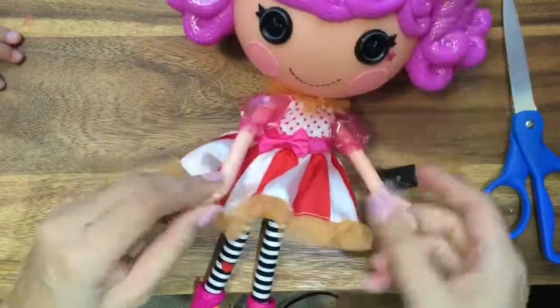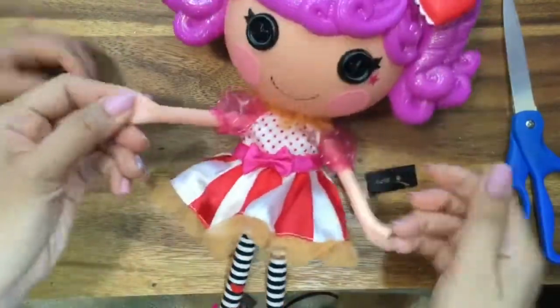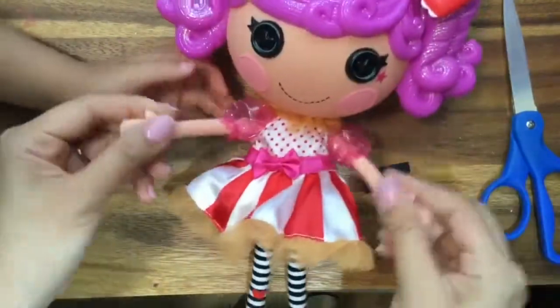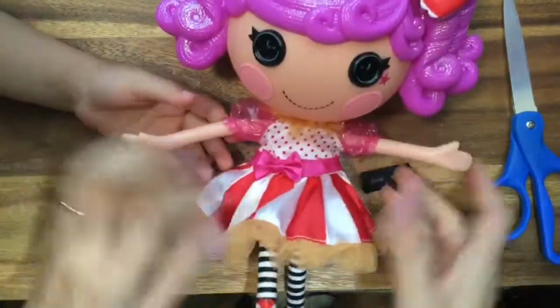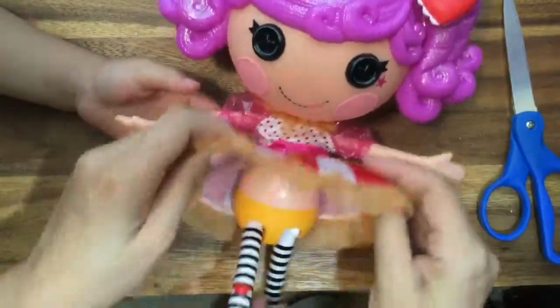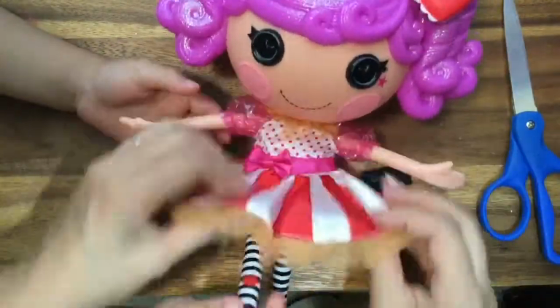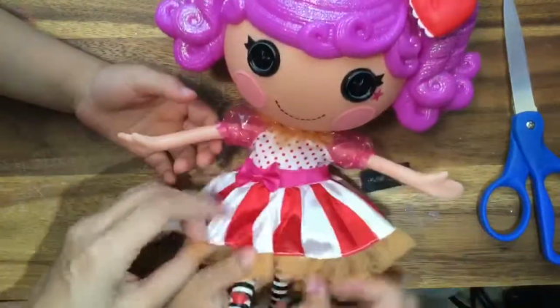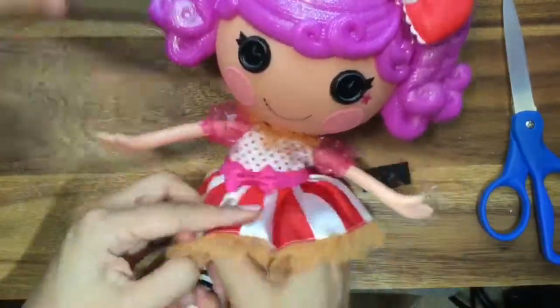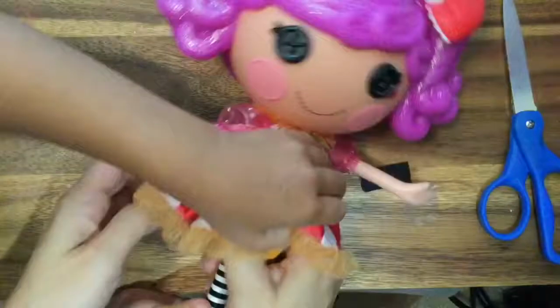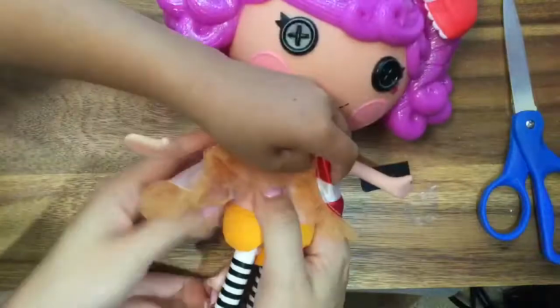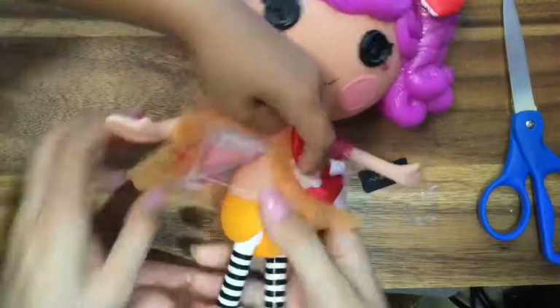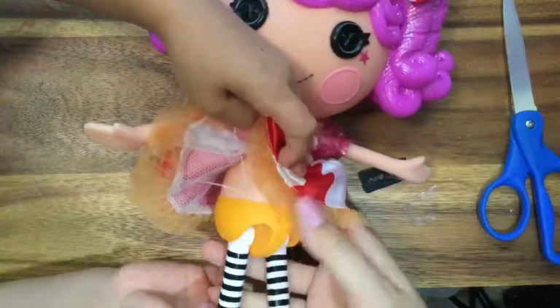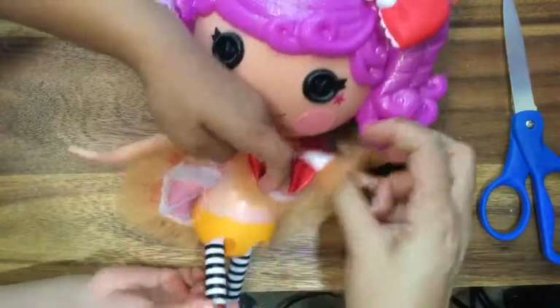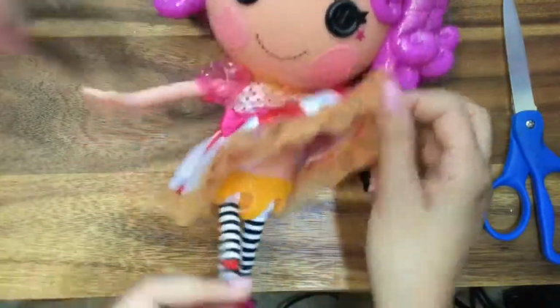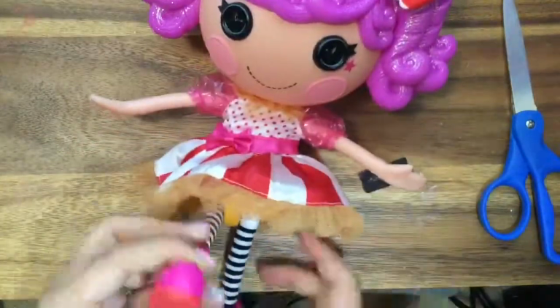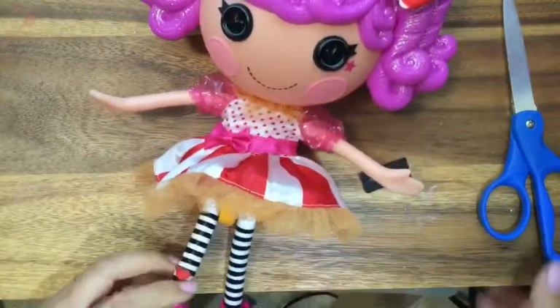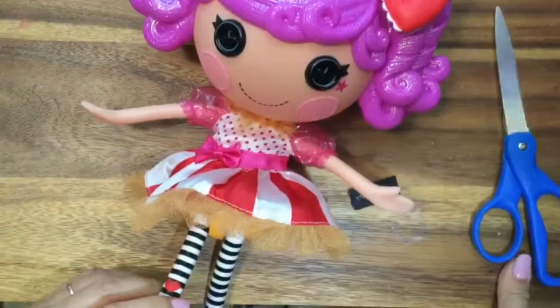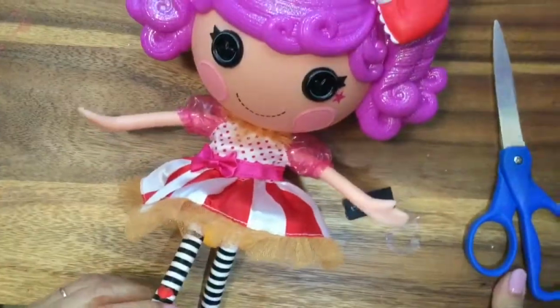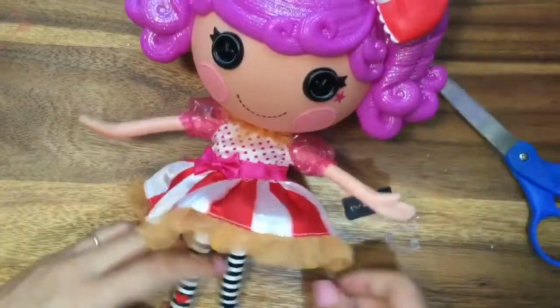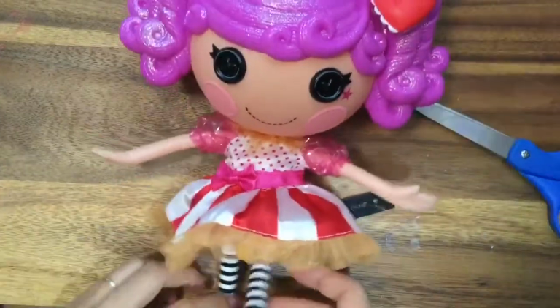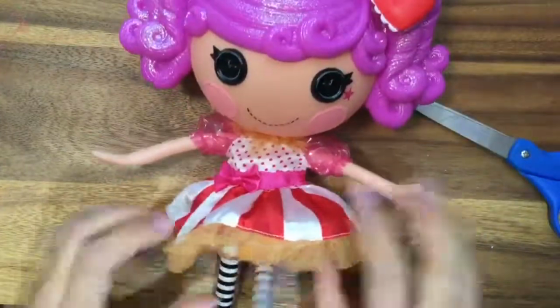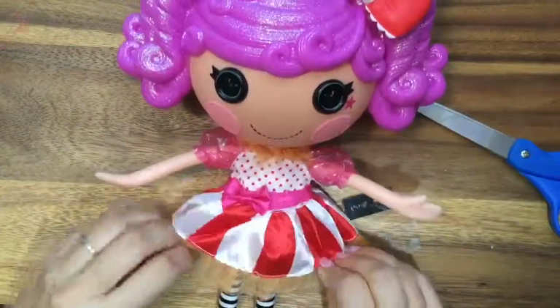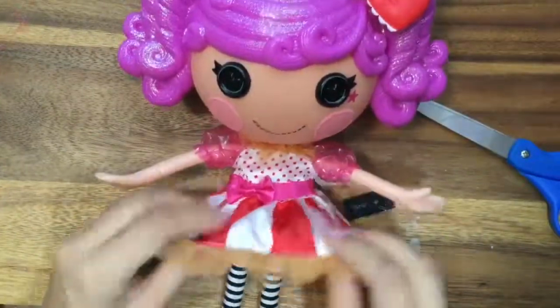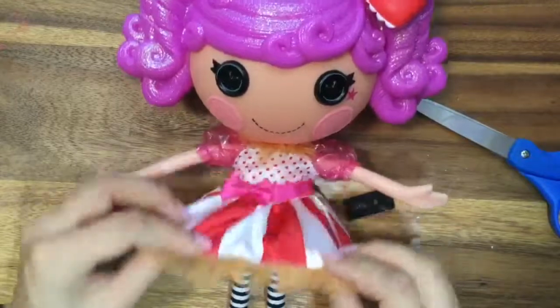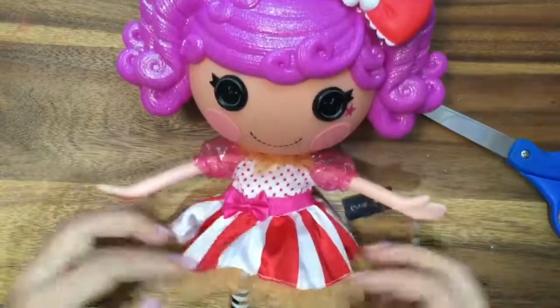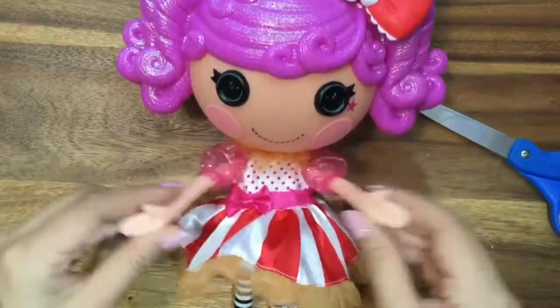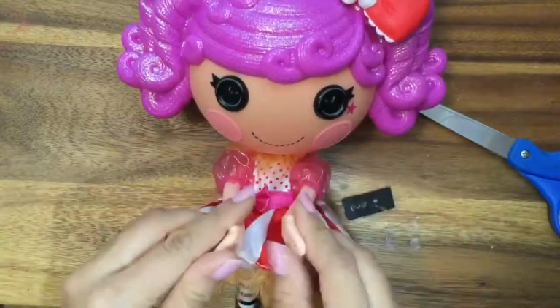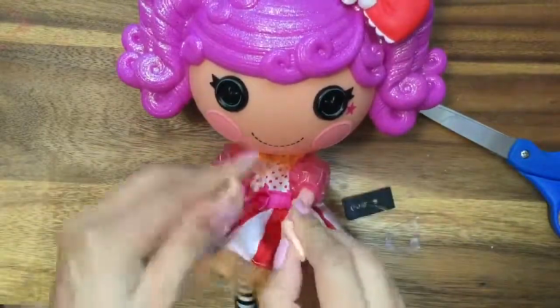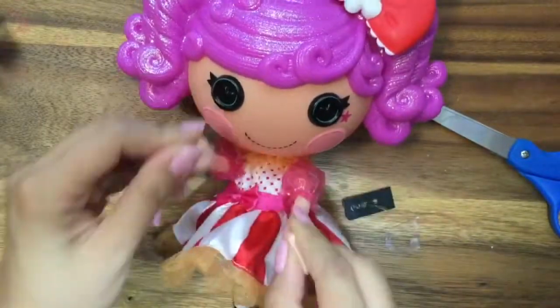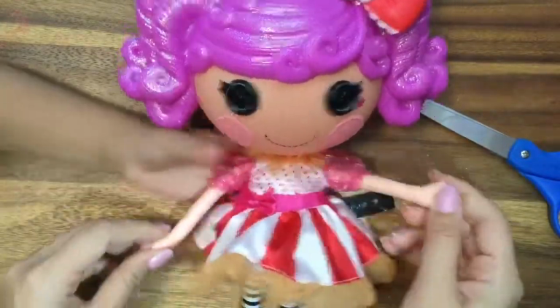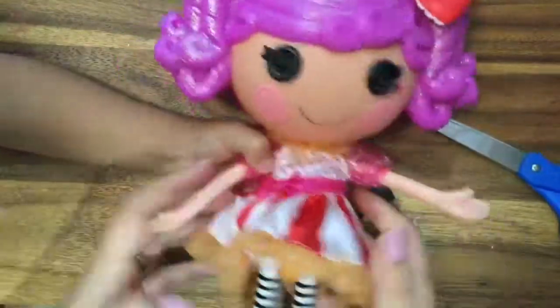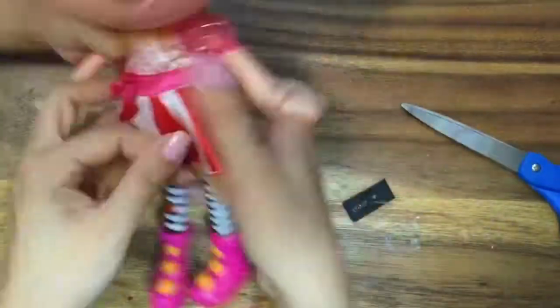And she has this cute dress. Oh my gosh, look at how cute she is — and her underwear. Oh no, we don't want to see her underwear. Let's put that back down. I see London, I see France, I see Peanut Big Top's underpants!